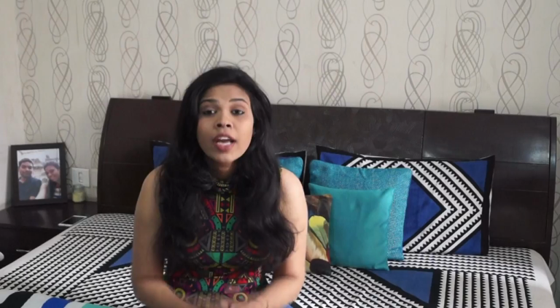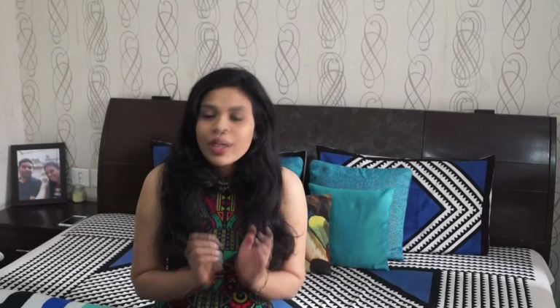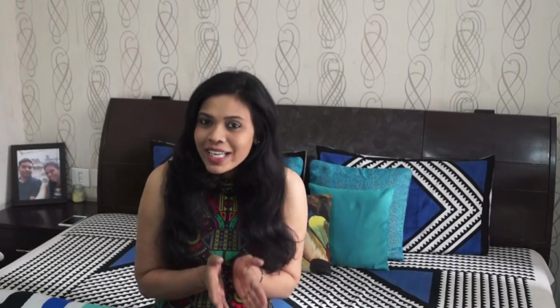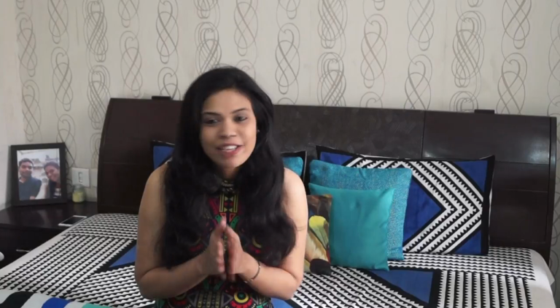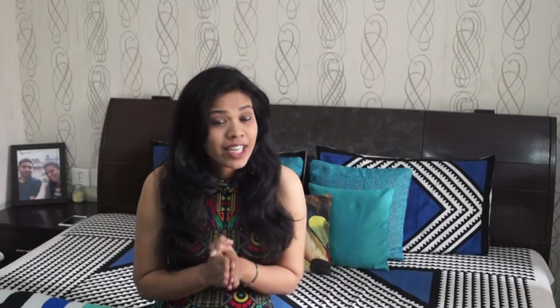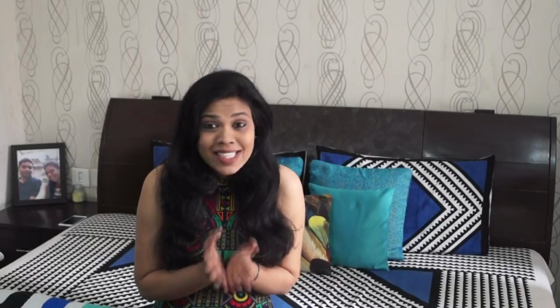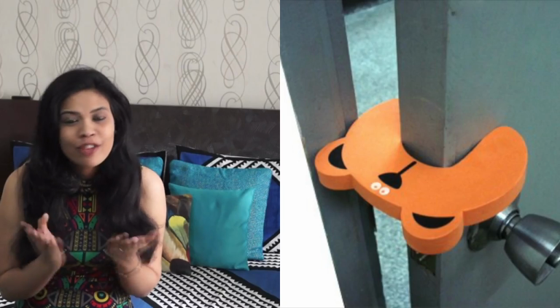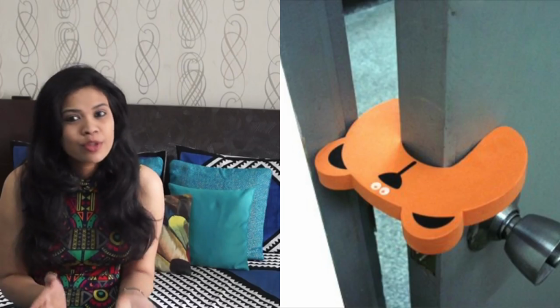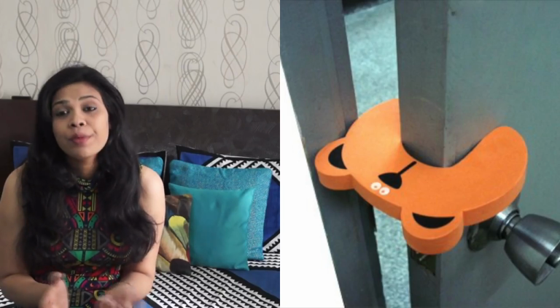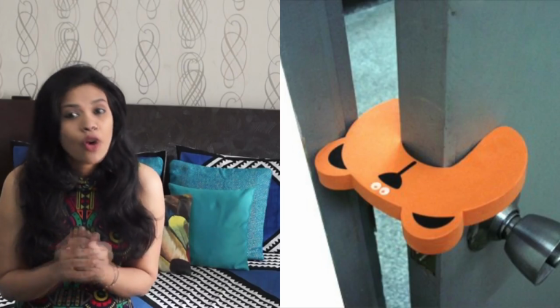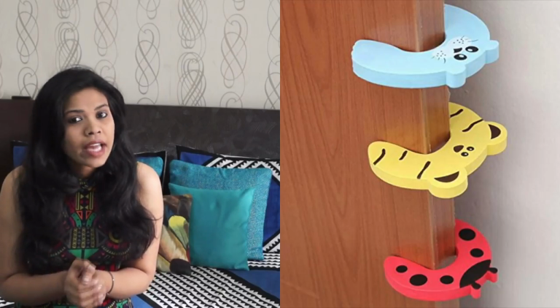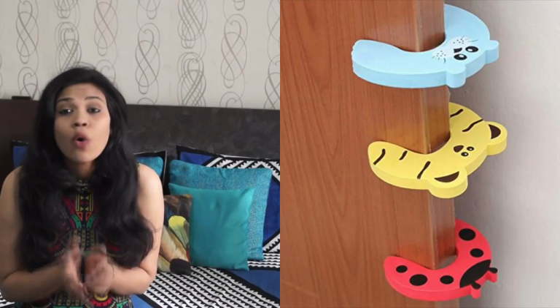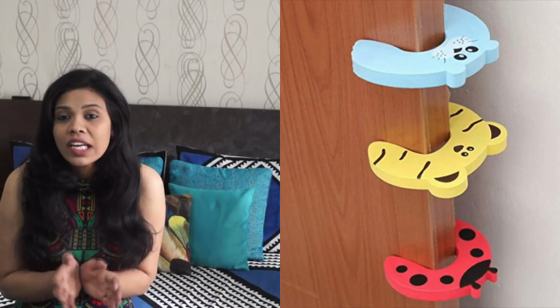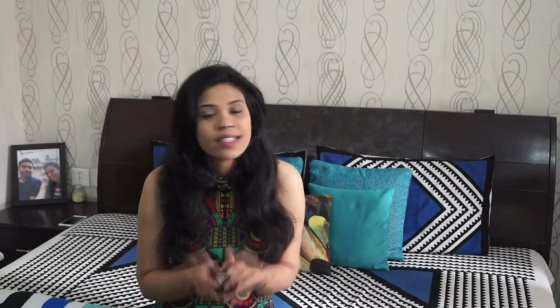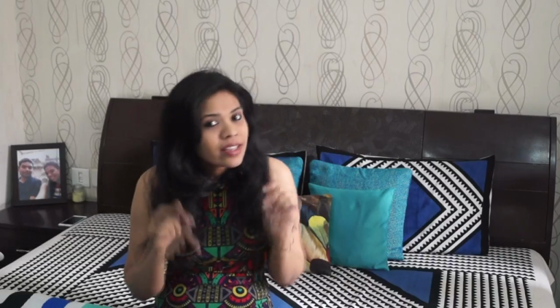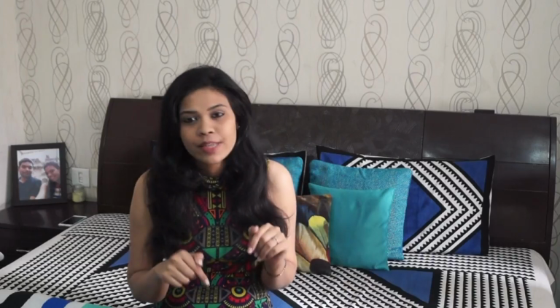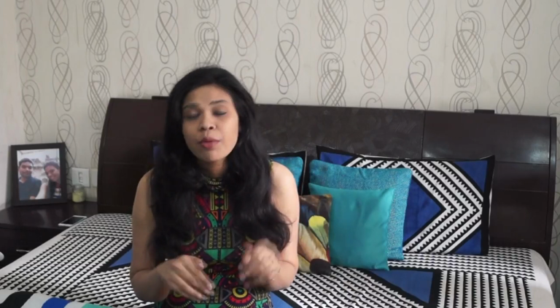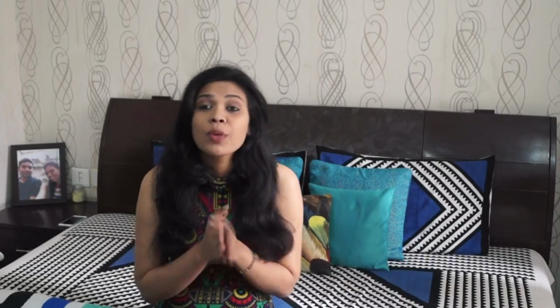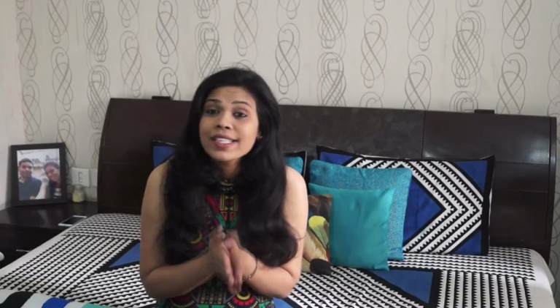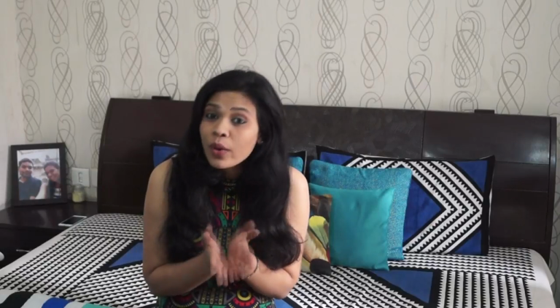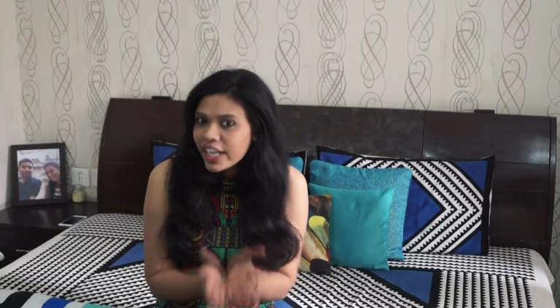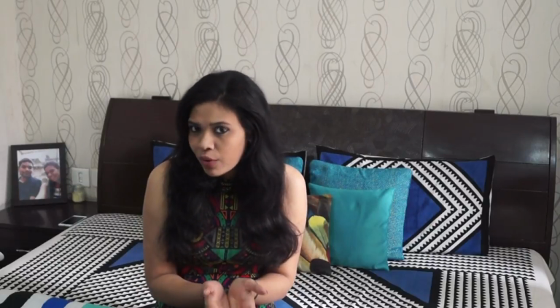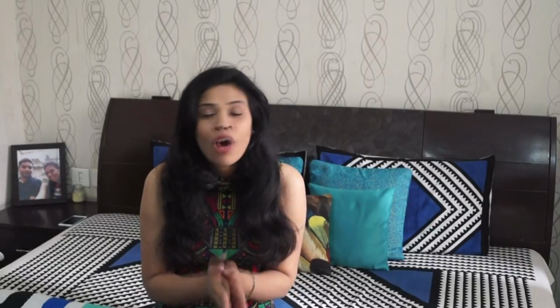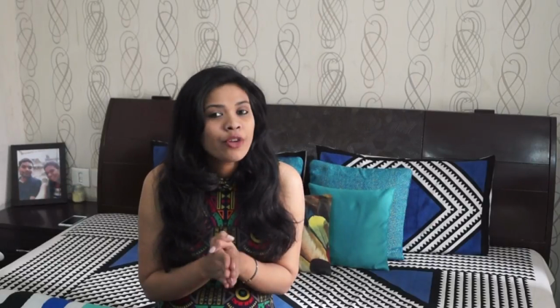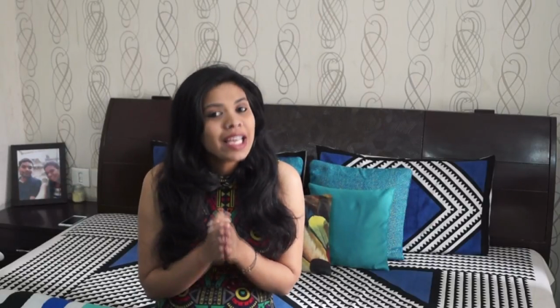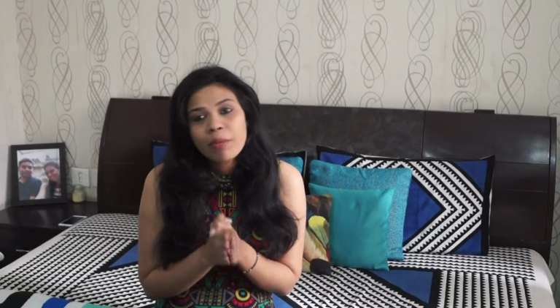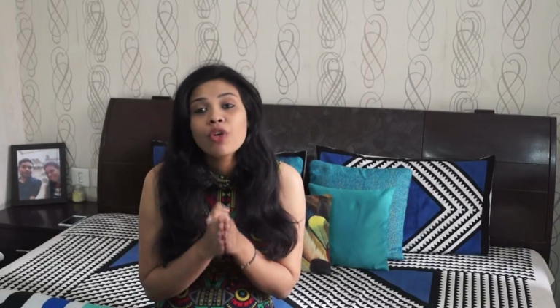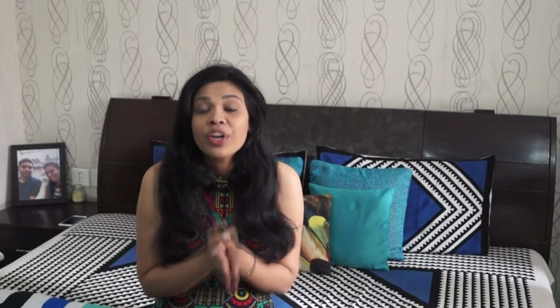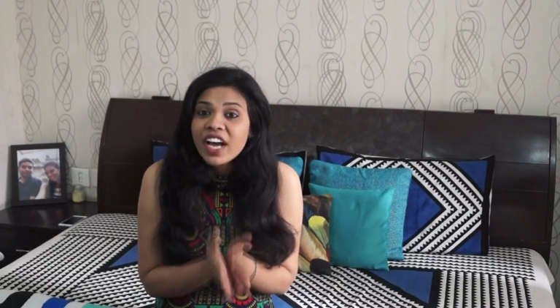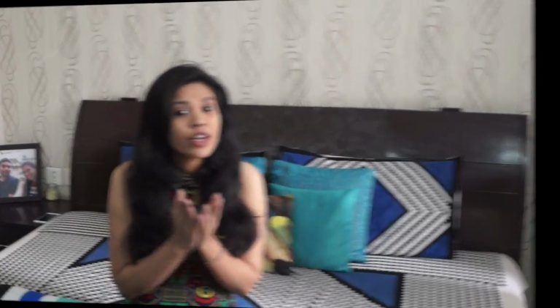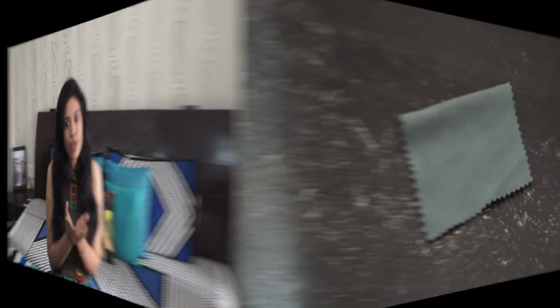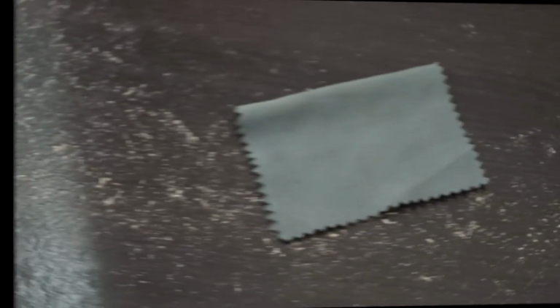You can very easily find these kind of door stoppers online. All the links are in the description box so please go and check it out, or you can even make your own DIY door stopper.